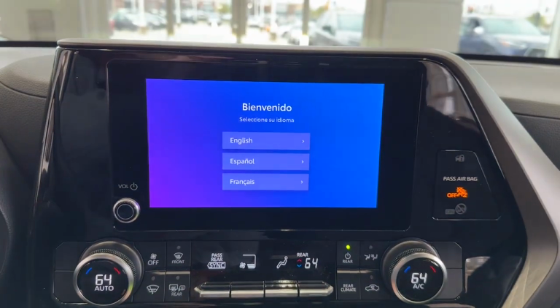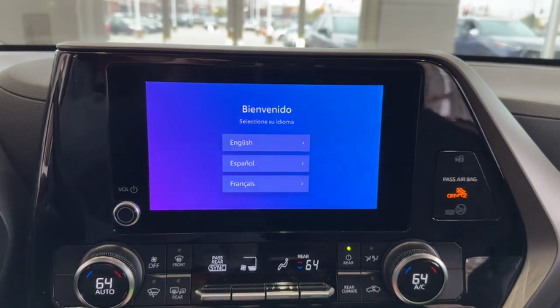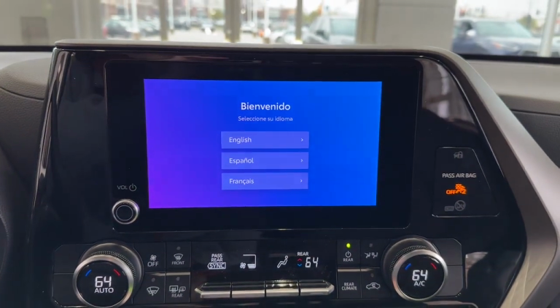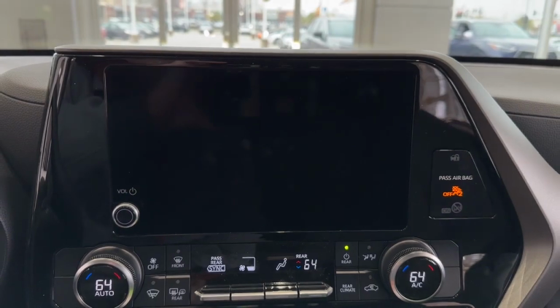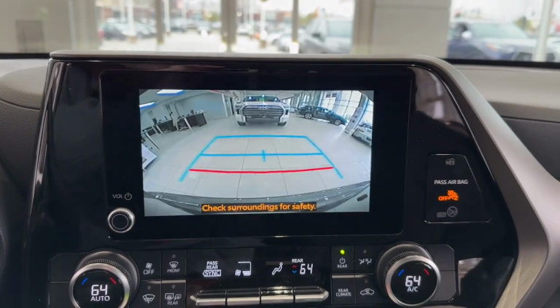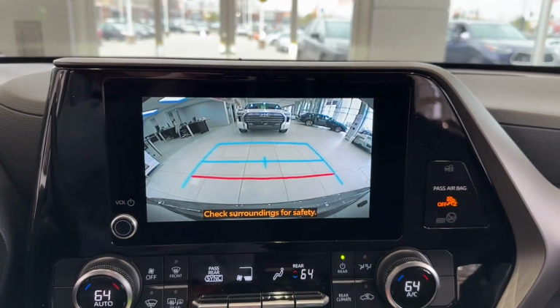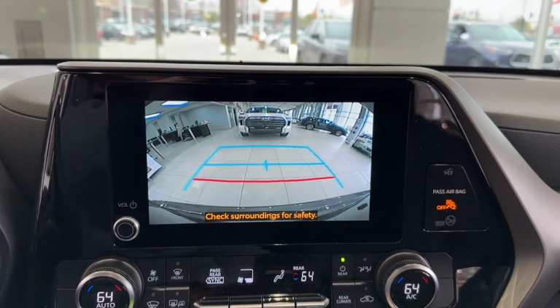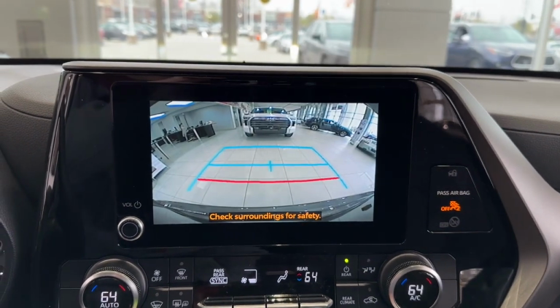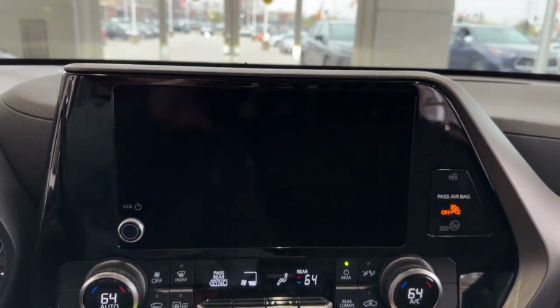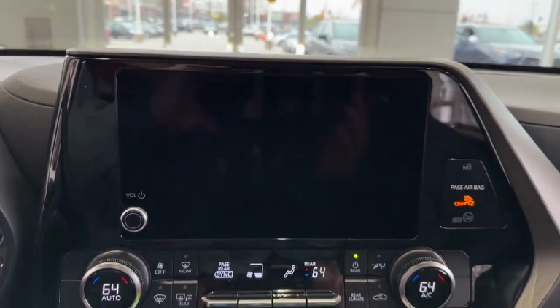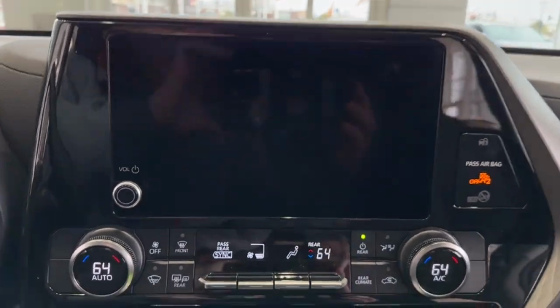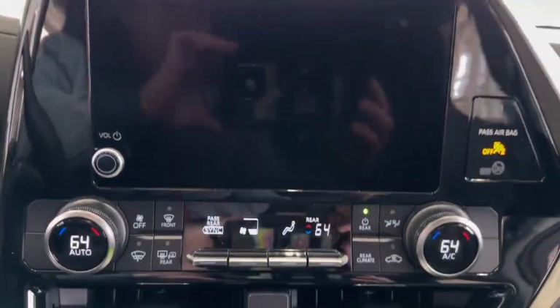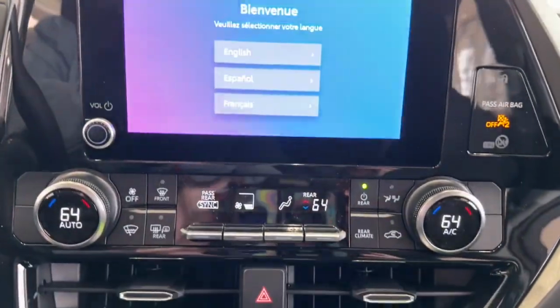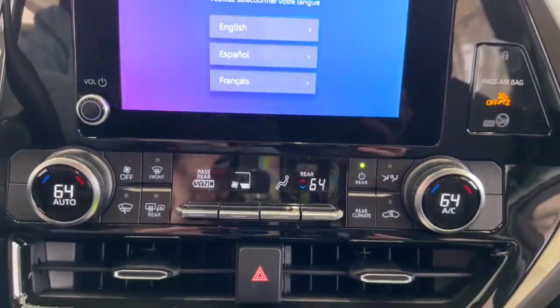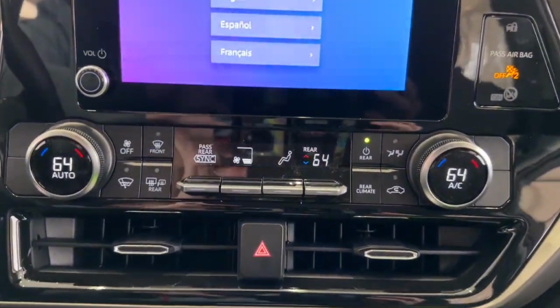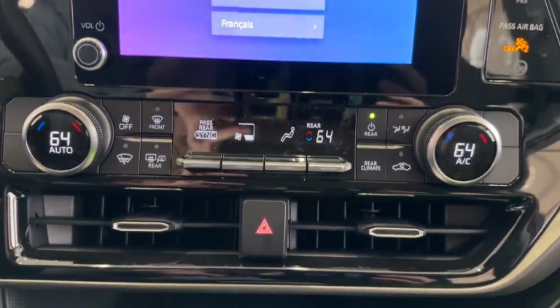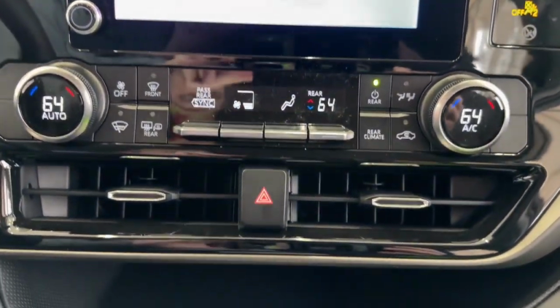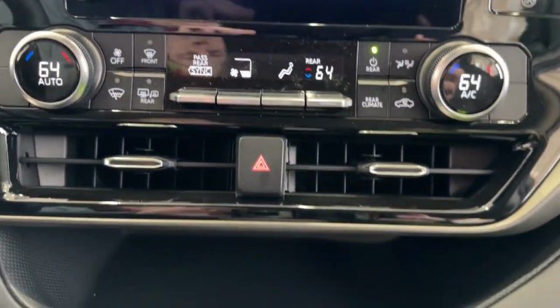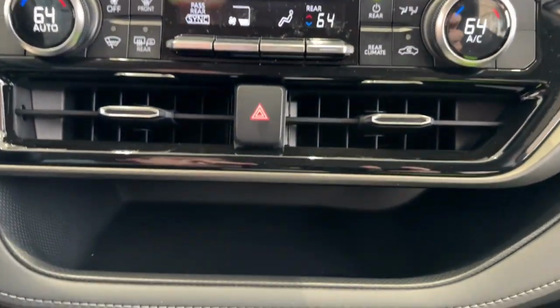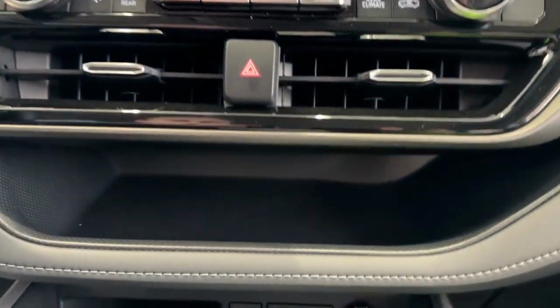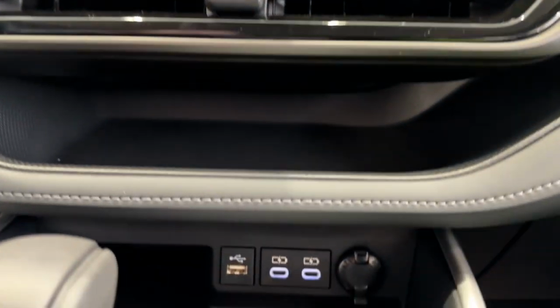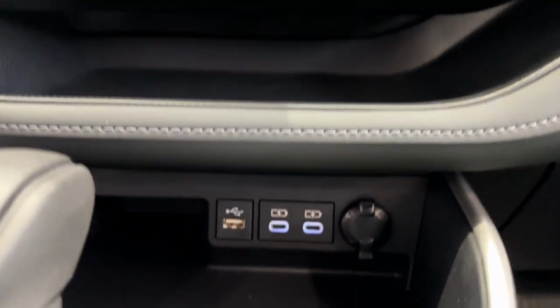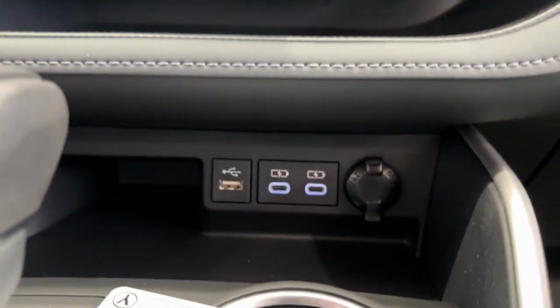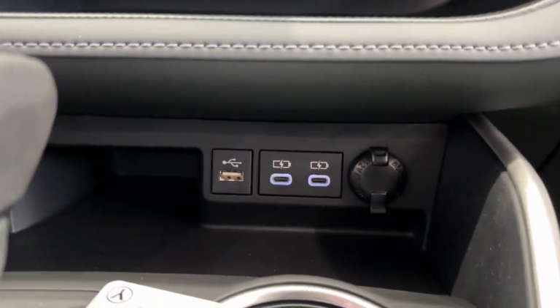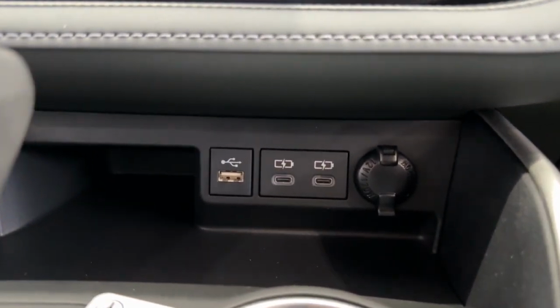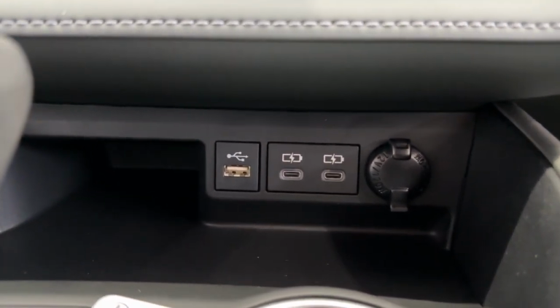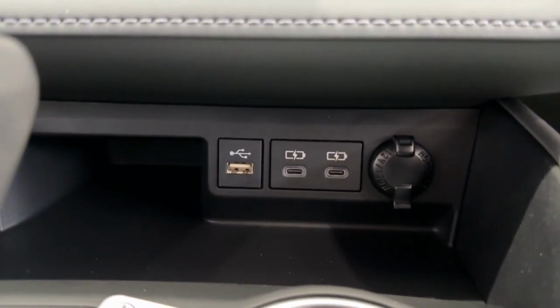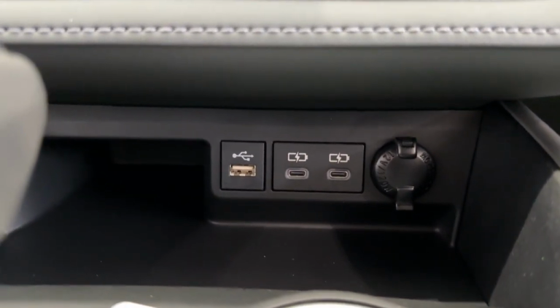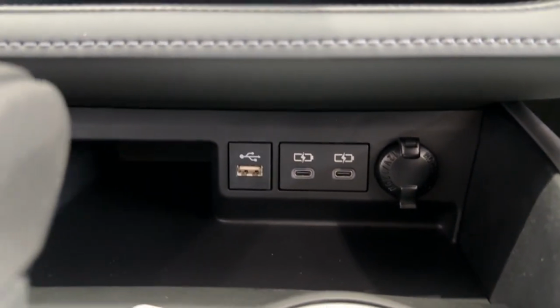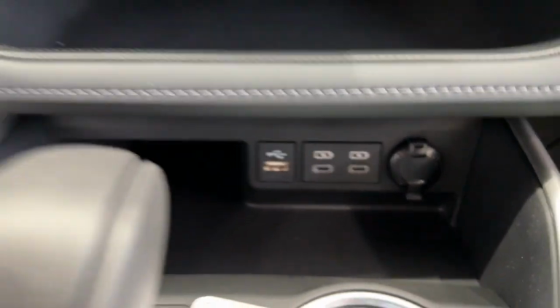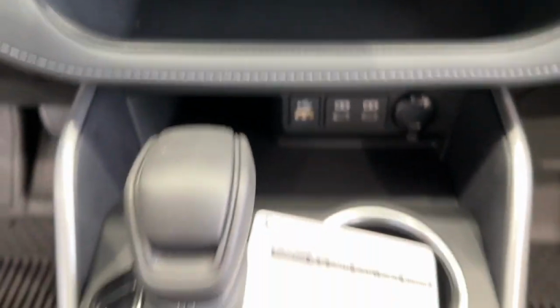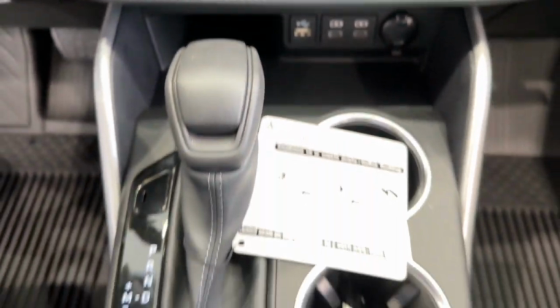Third-row seat, aluminum wheels, dual-zone AC, stability control. Feel the confidence that comes standard with this safe and solid Highlander.